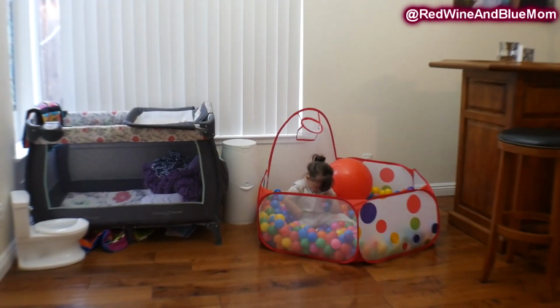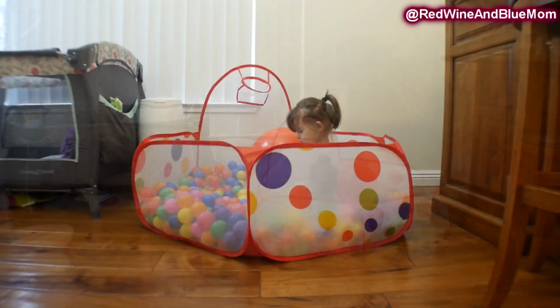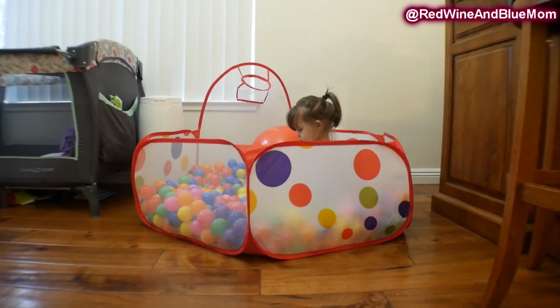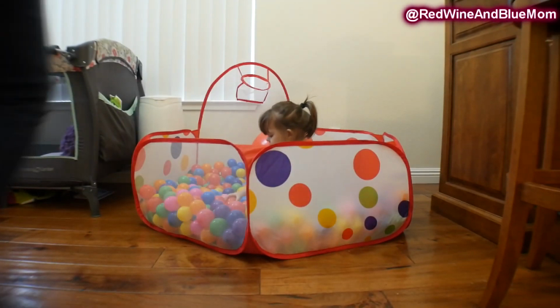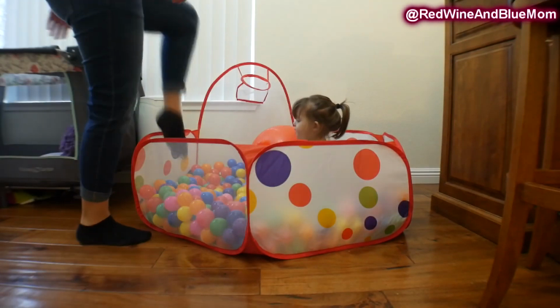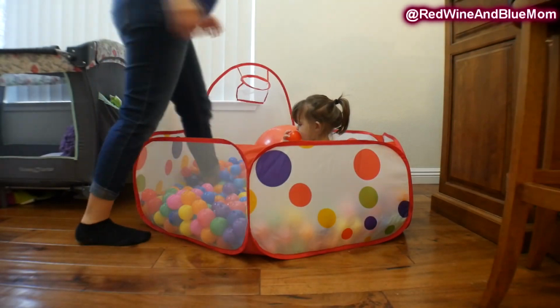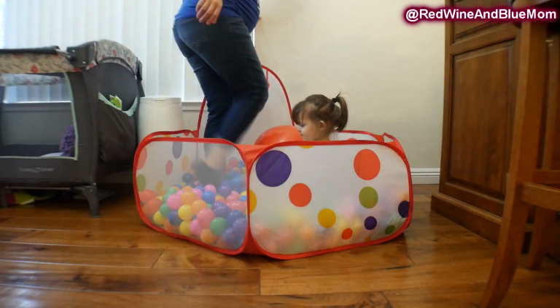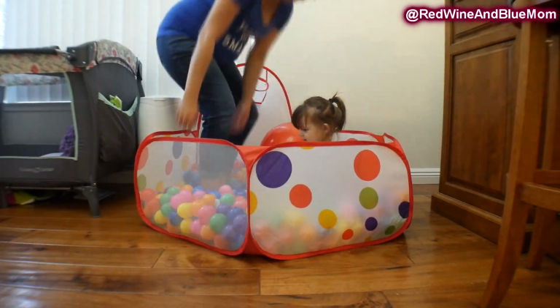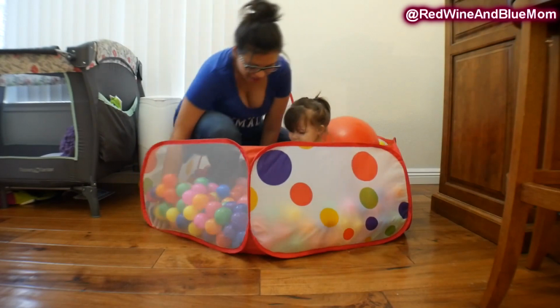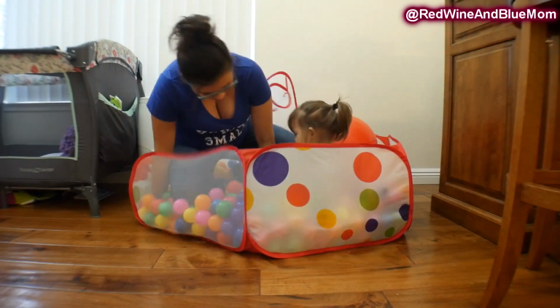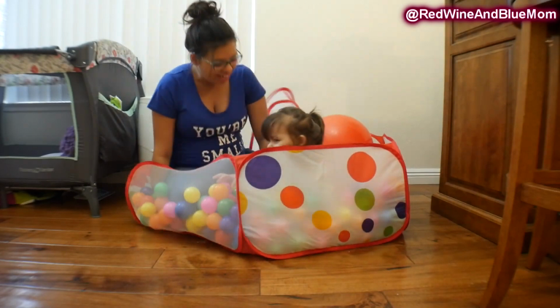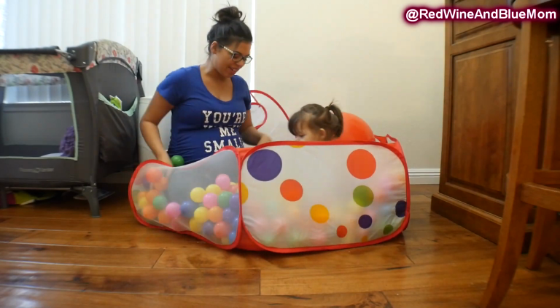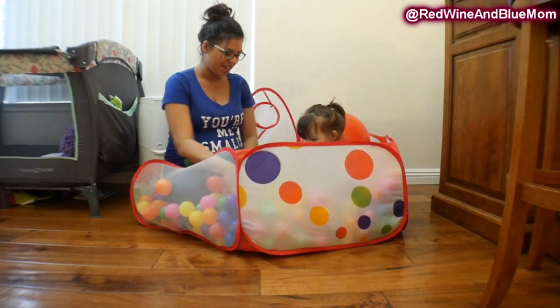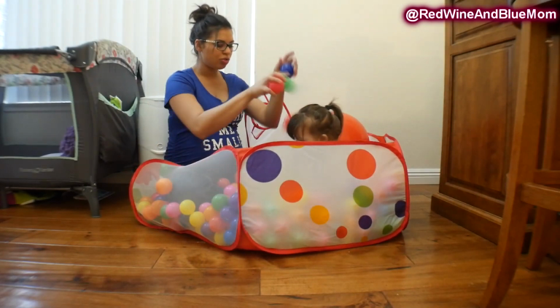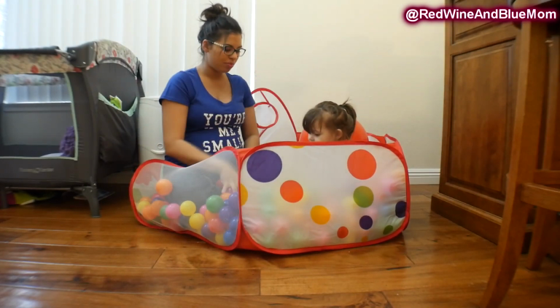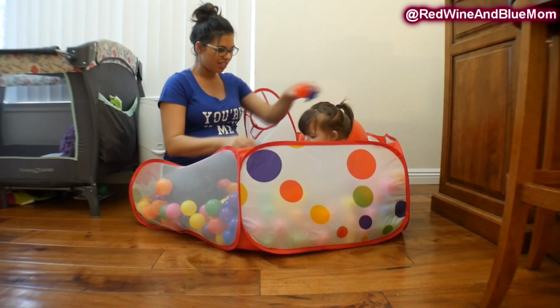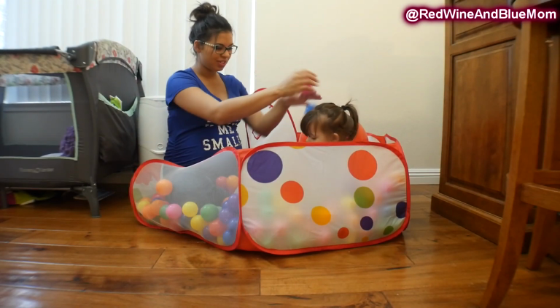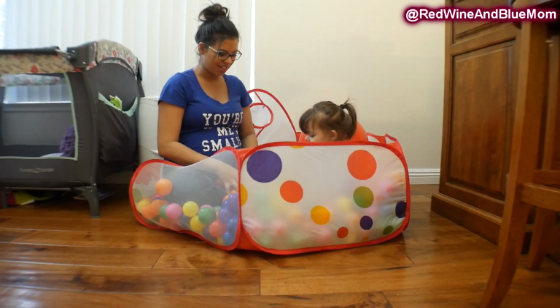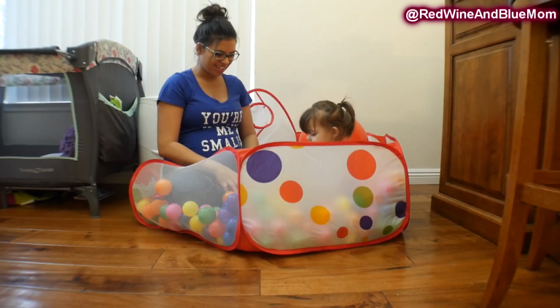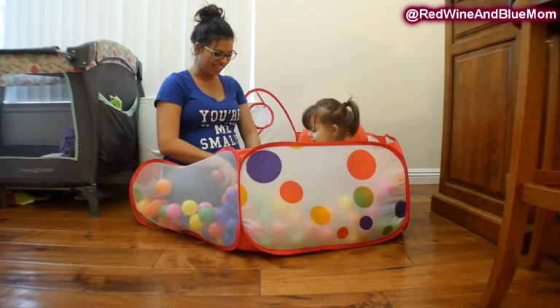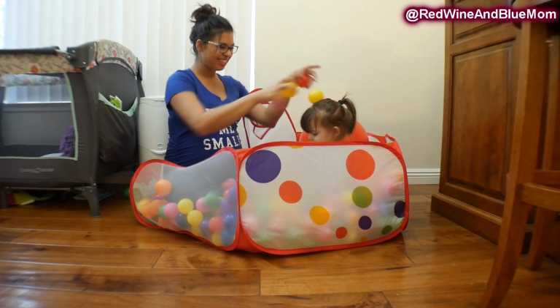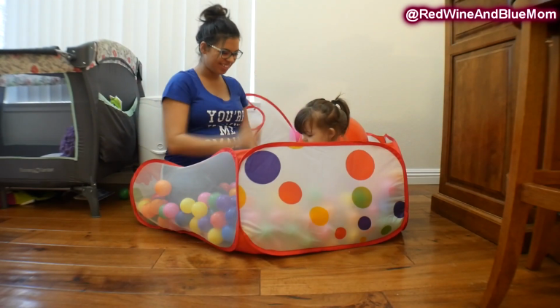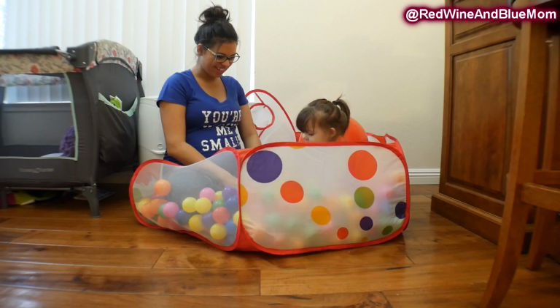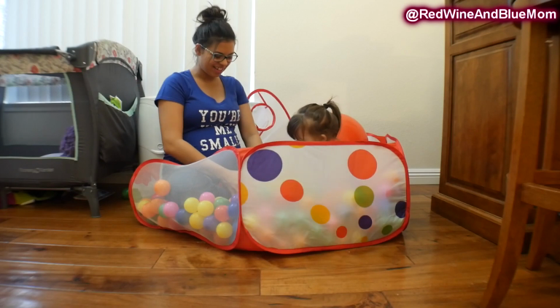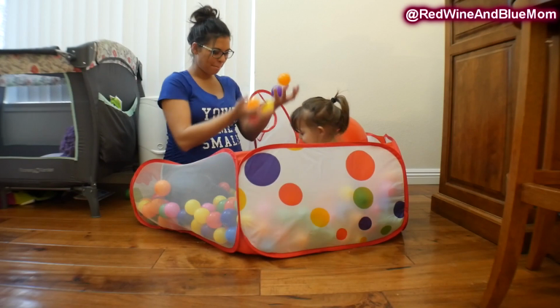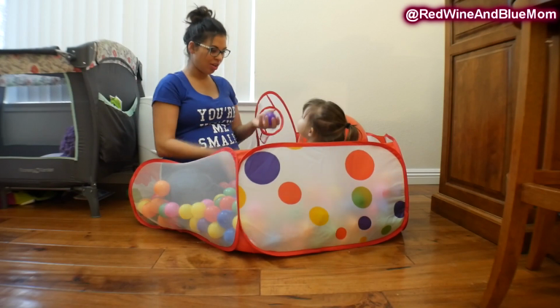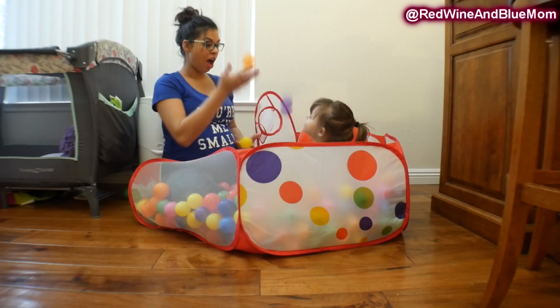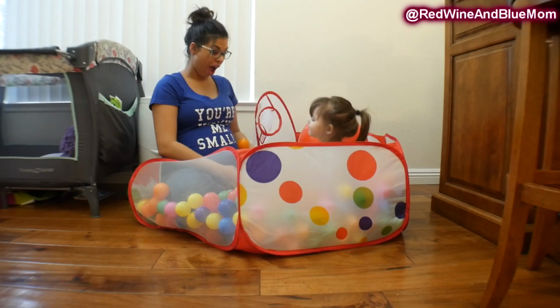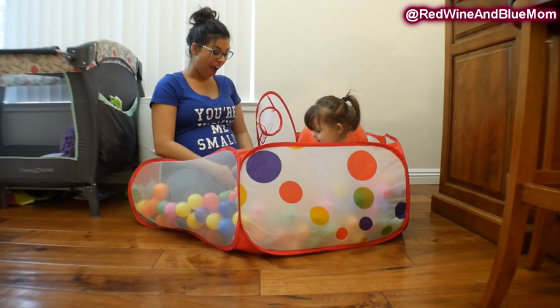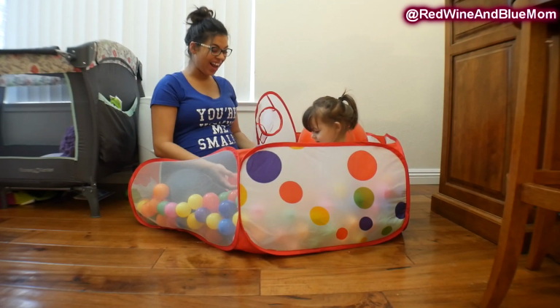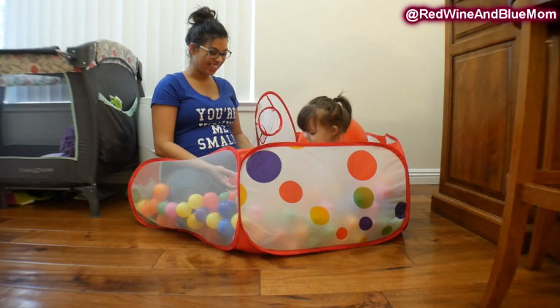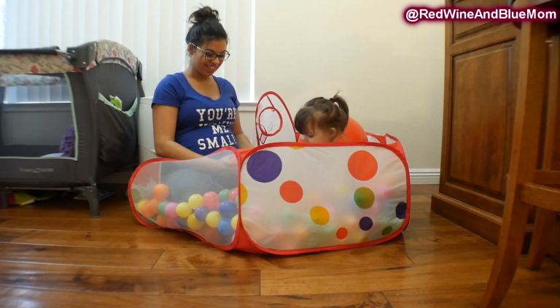Since I have almost a half hour I go ahead and take a little break to play with my daughter. Trying to get into this ball pit while pregnant was so hard, but it was fun watching her laugh.